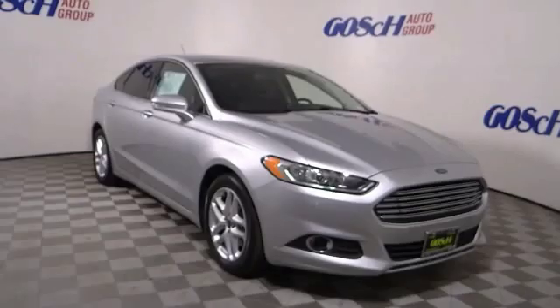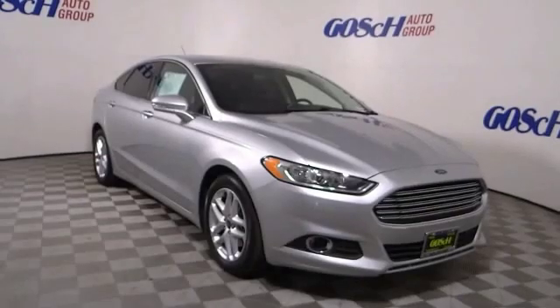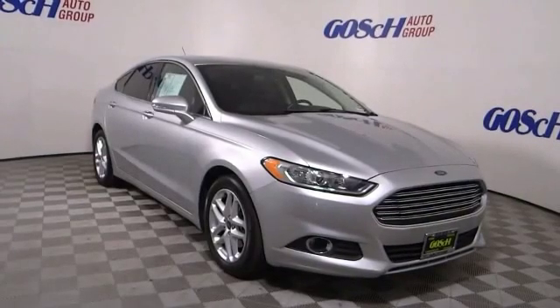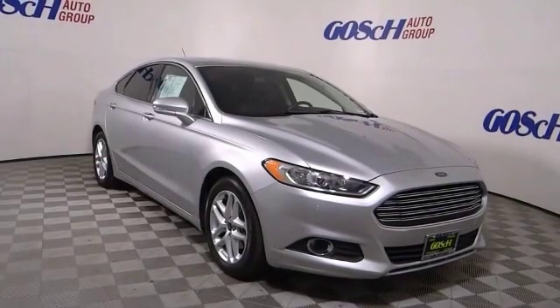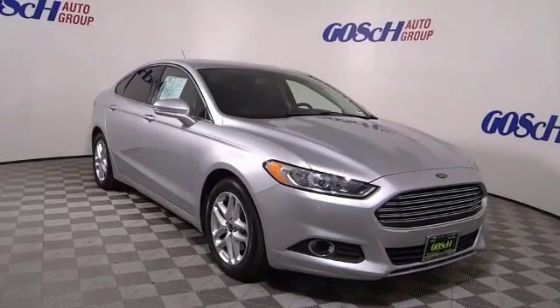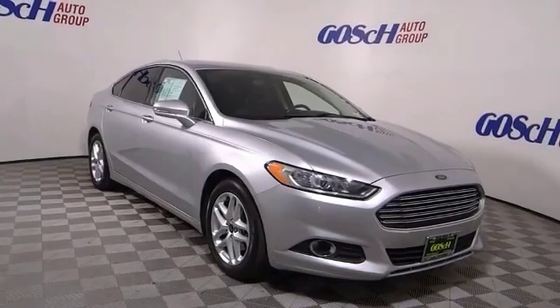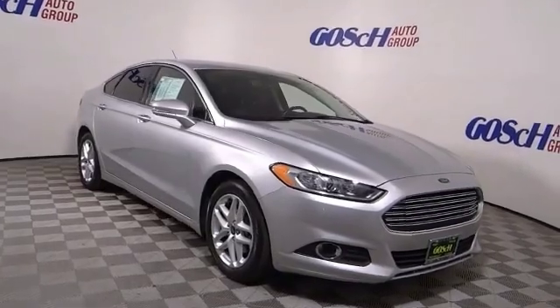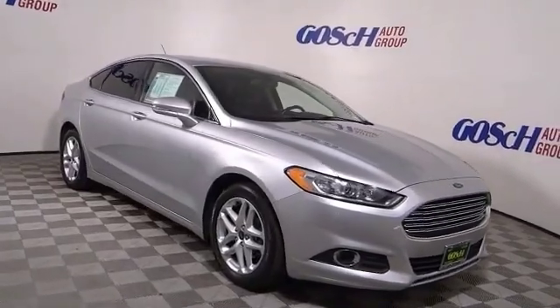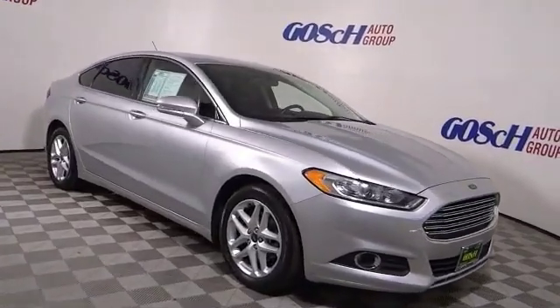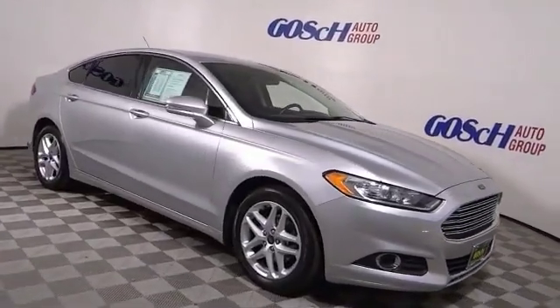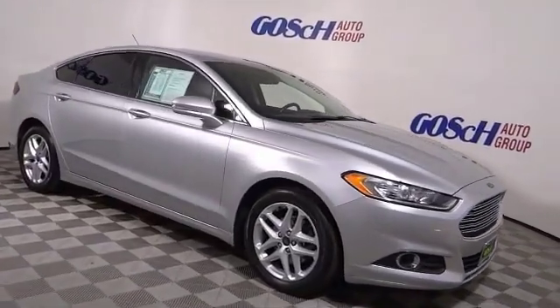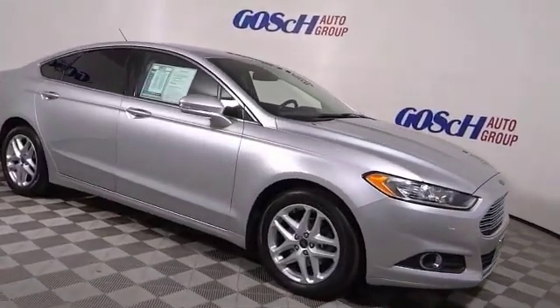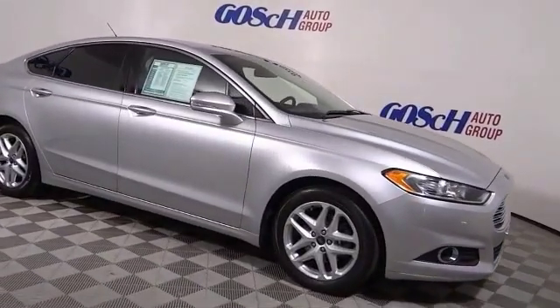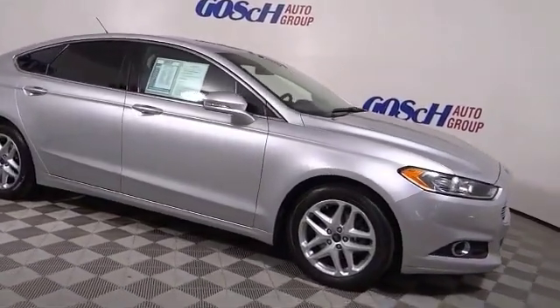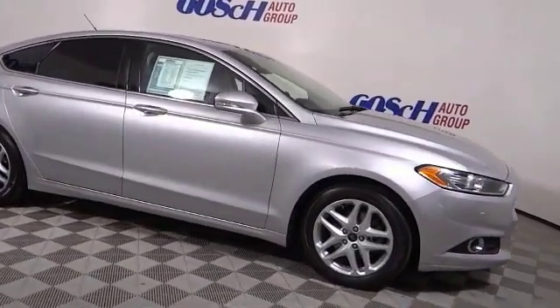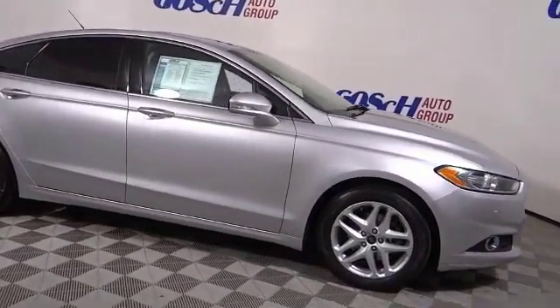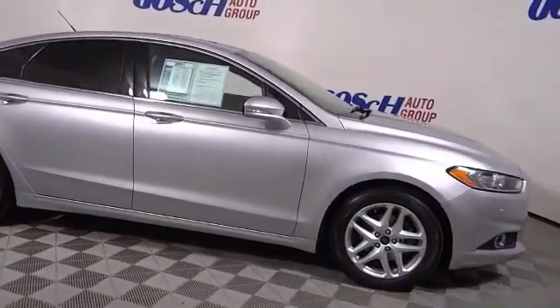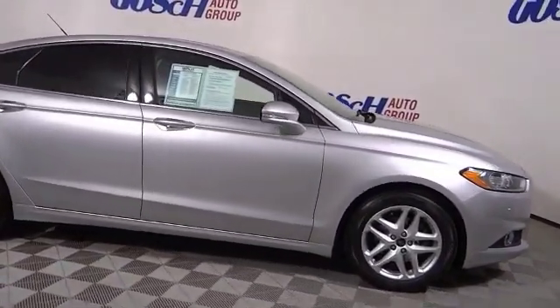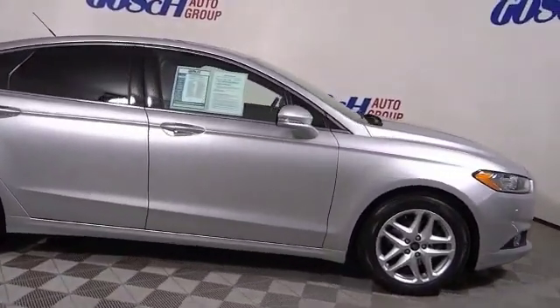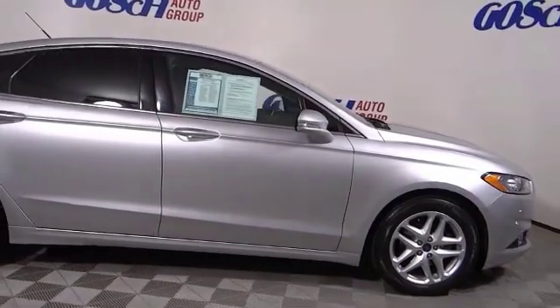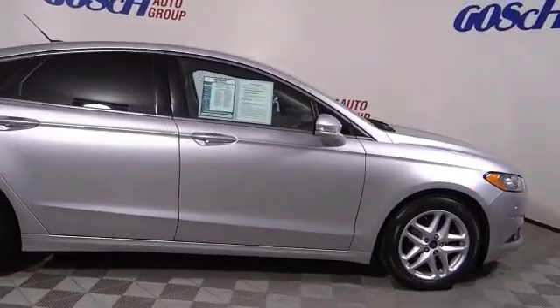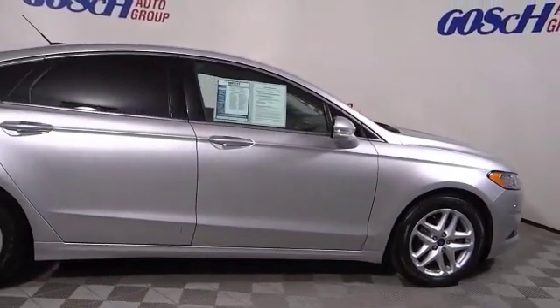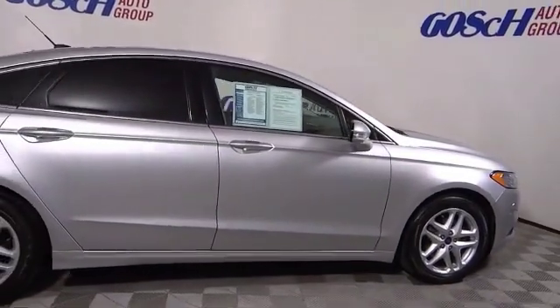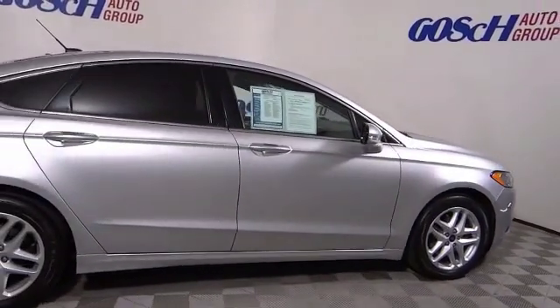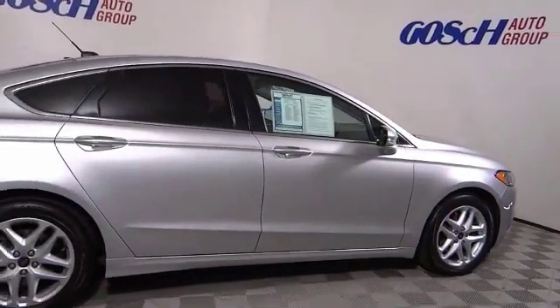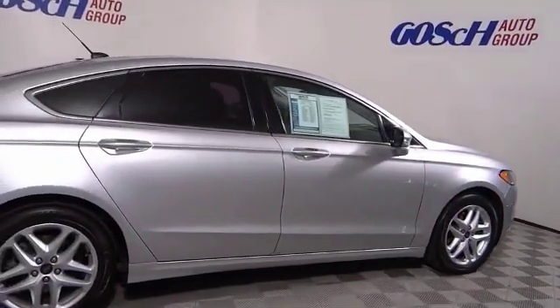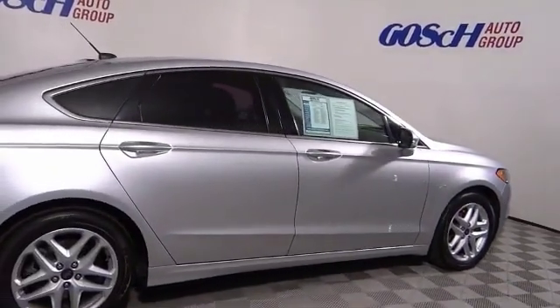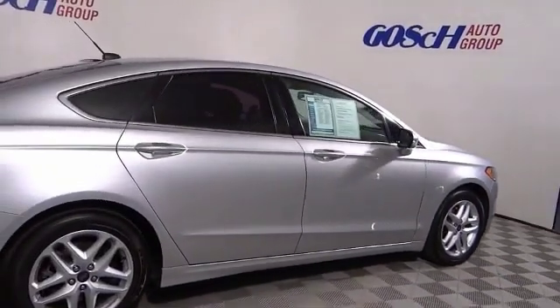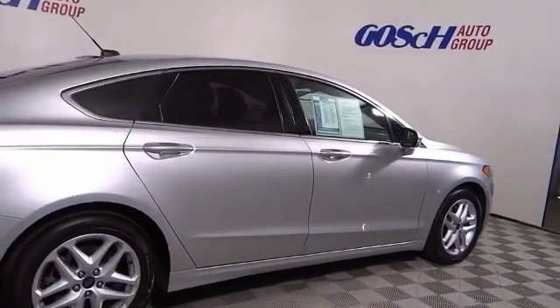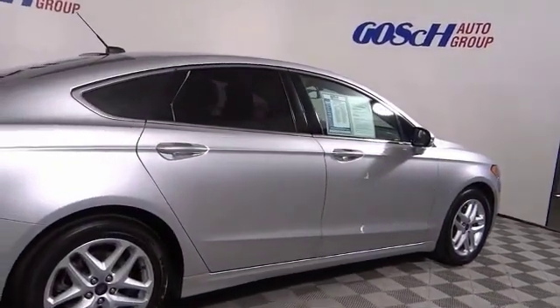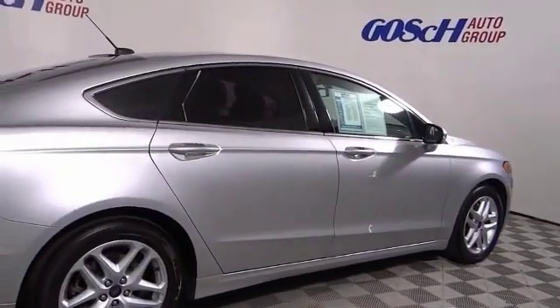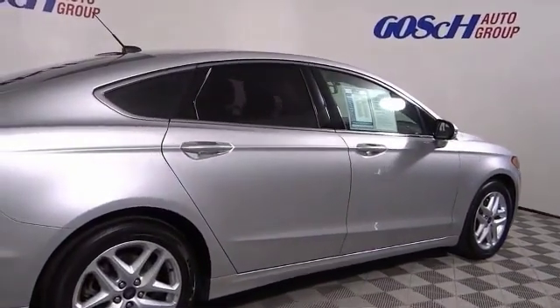We are pleased to show you the 2016 Fusion. You can have both impressive power and great economy in a Fusion. This vehicle has less than 90,000 miles.